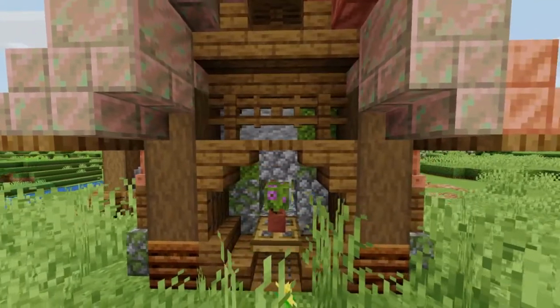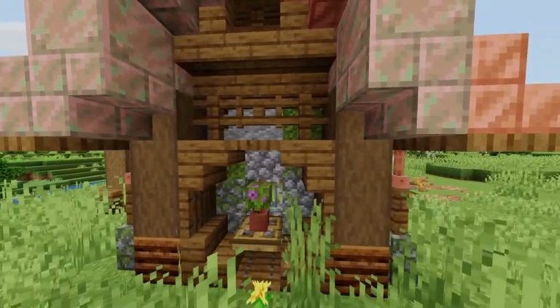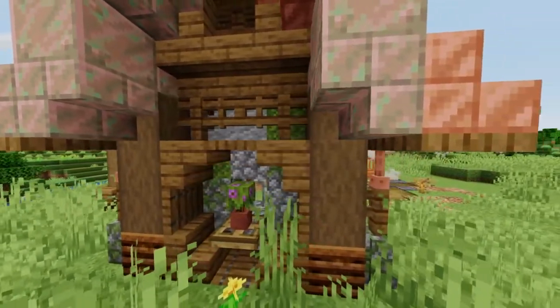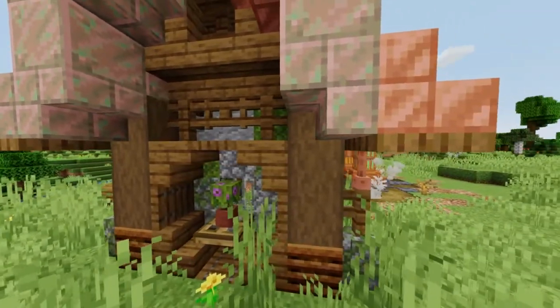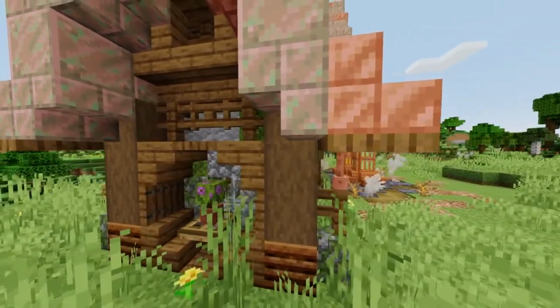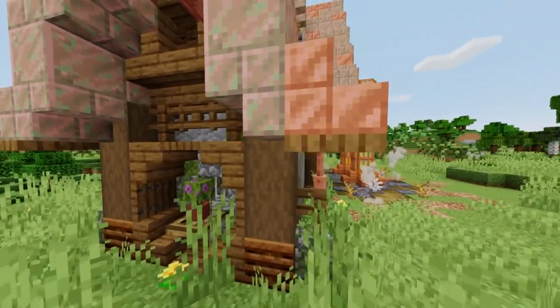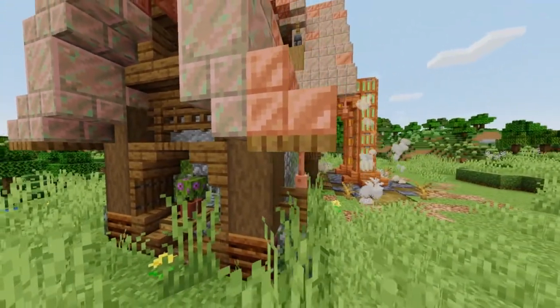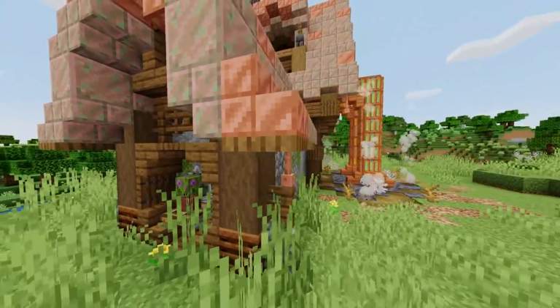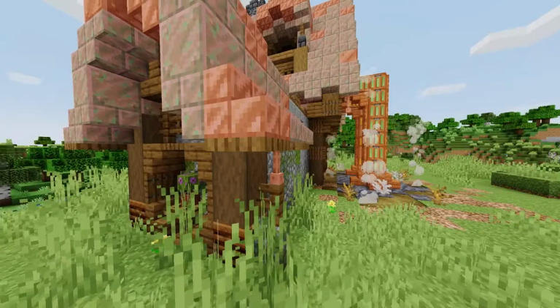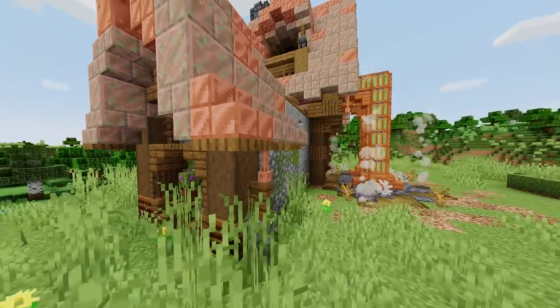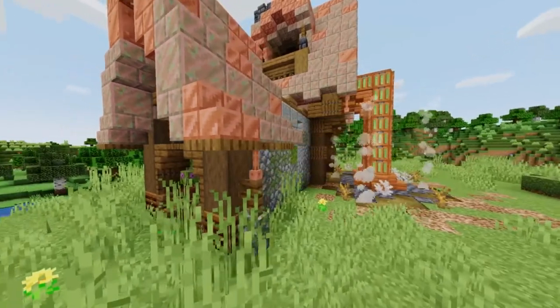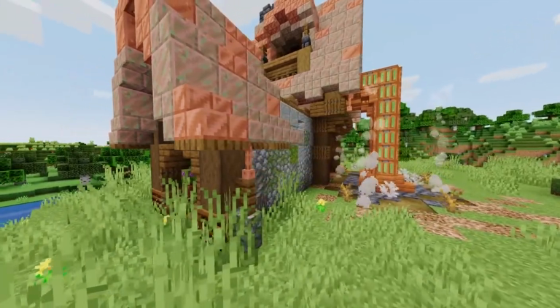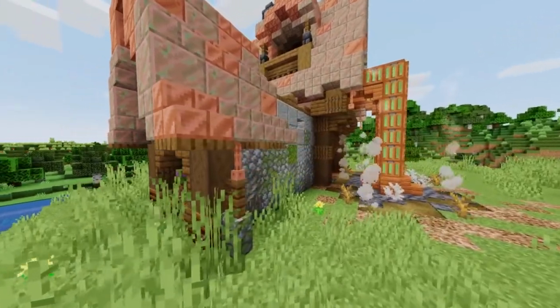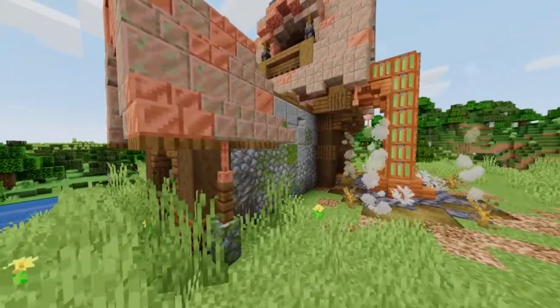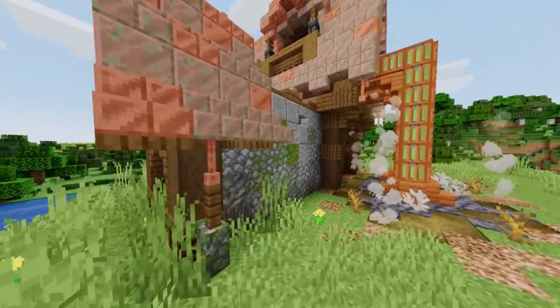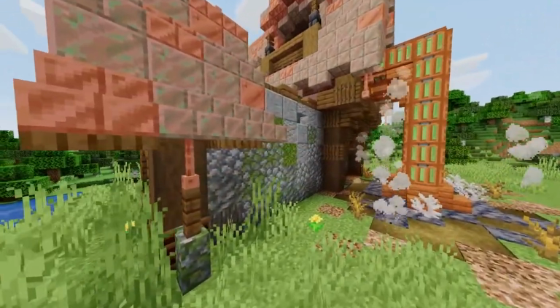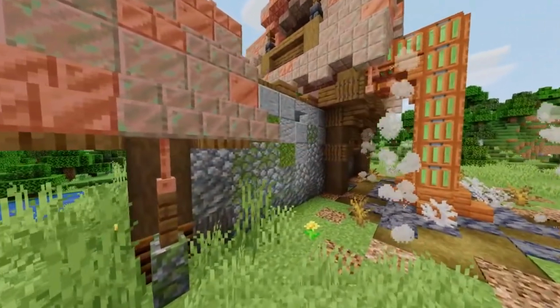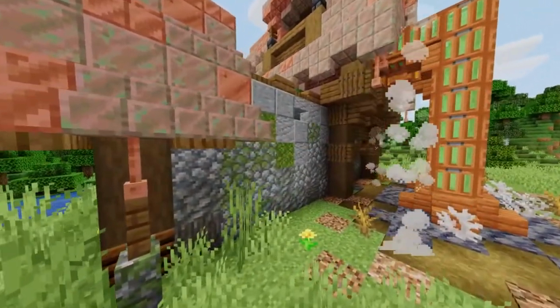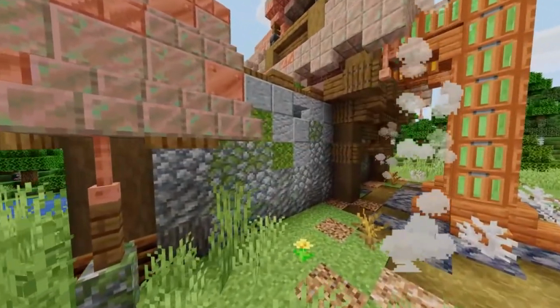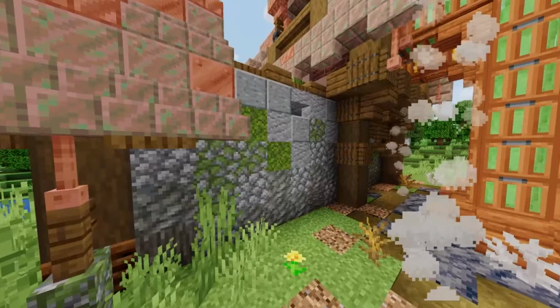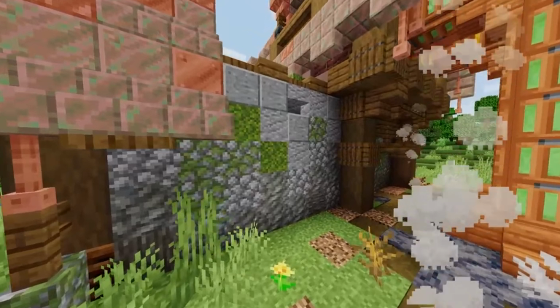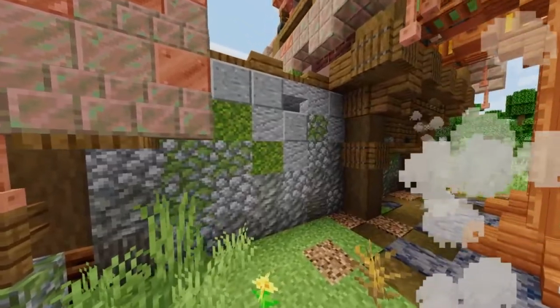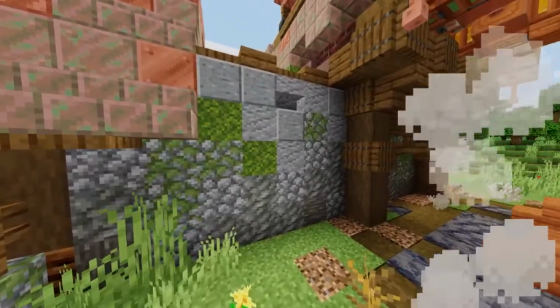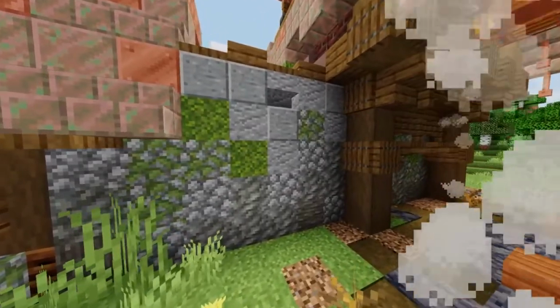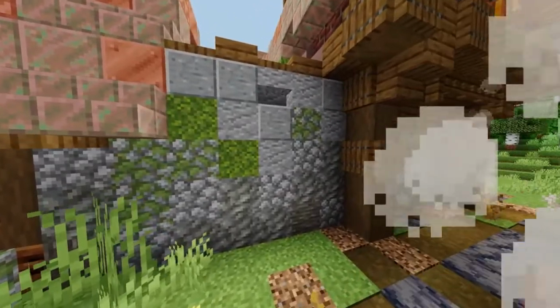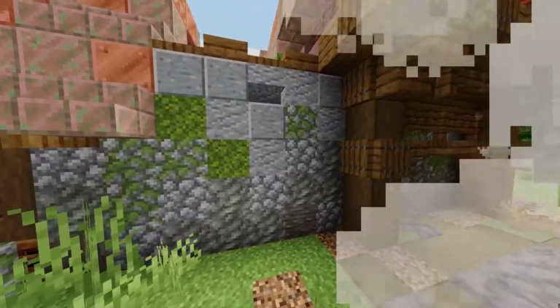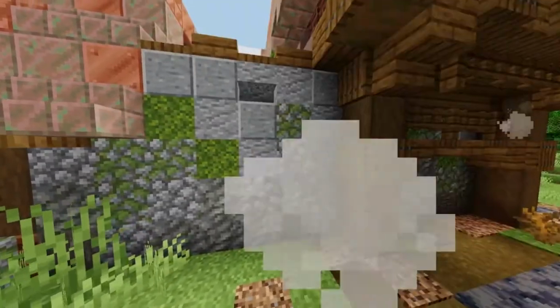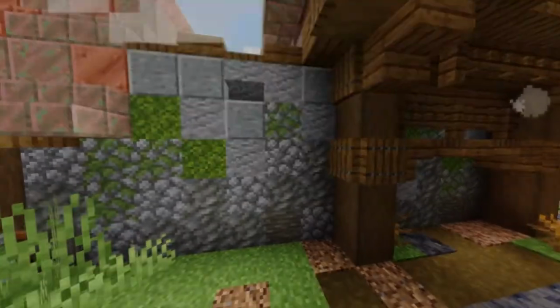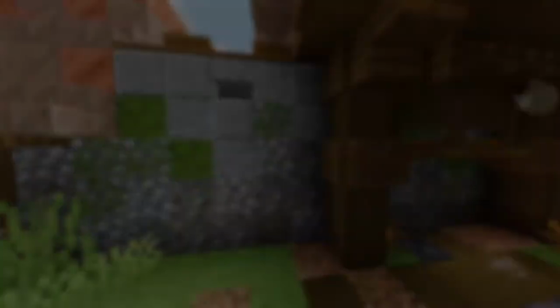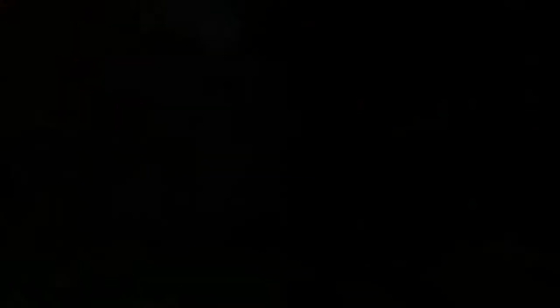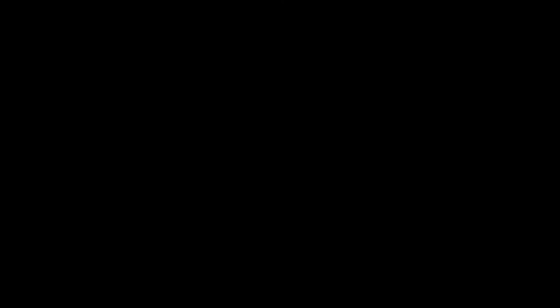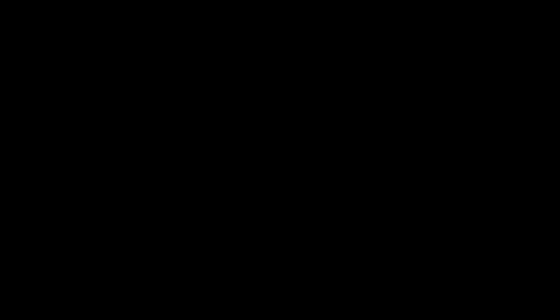Decoration blocks are also a must. In particular I recommend iron bars, chains, hoppers, blast furnaces, lightning rods, deep slate walls, lanterns, and pistons — but there are so many excellent choices out there. It really depends on what you're building.